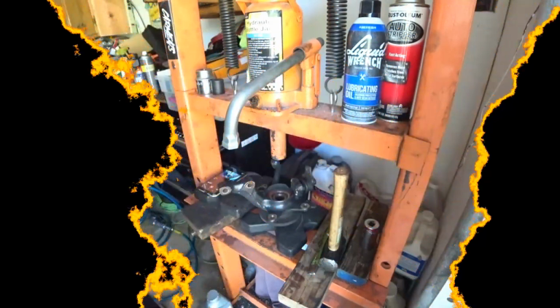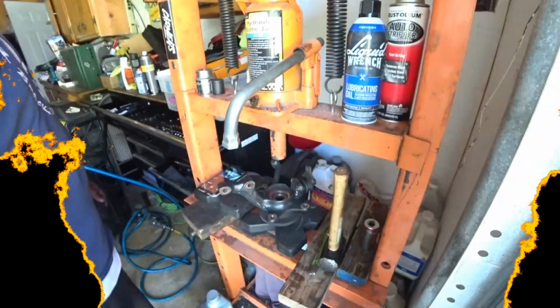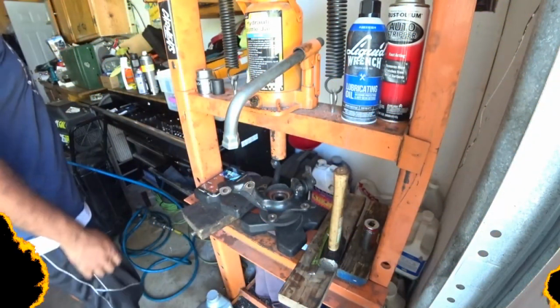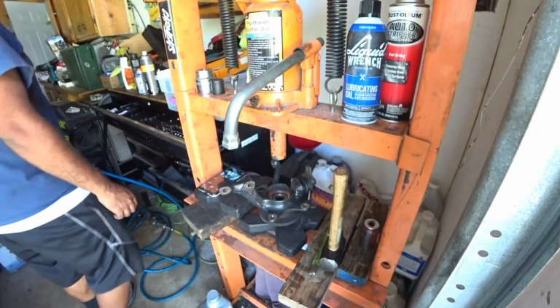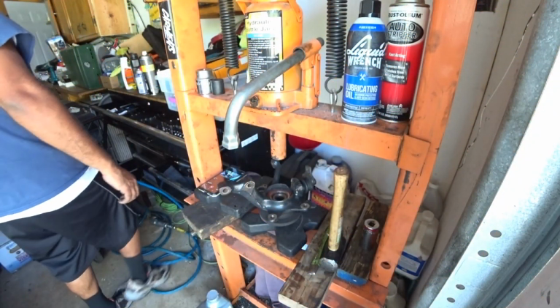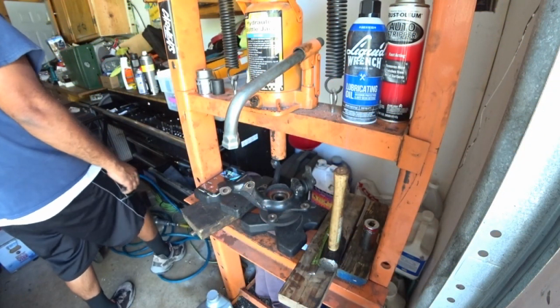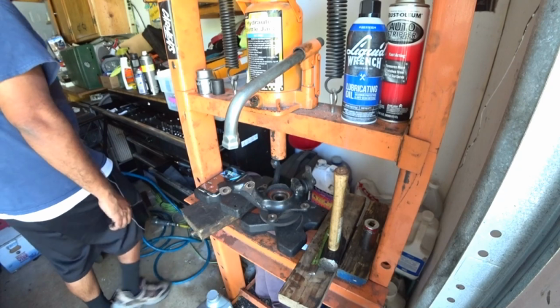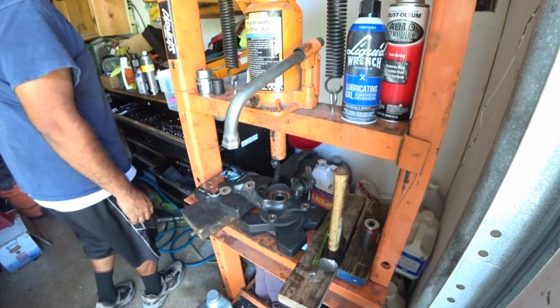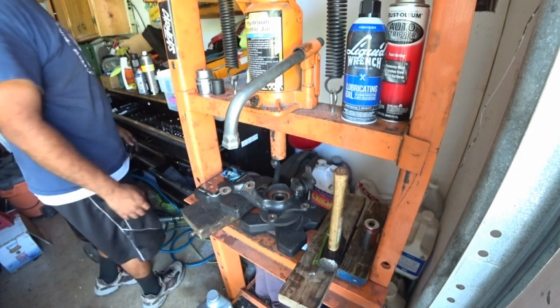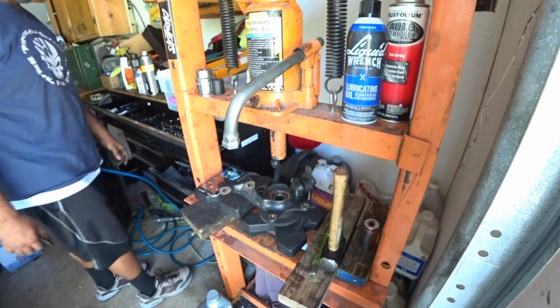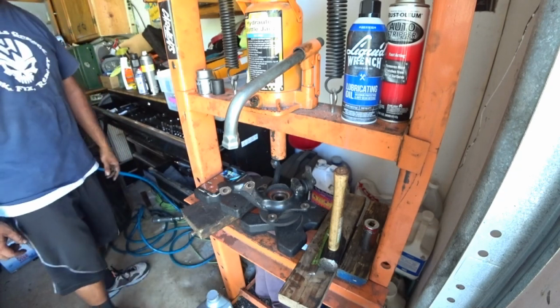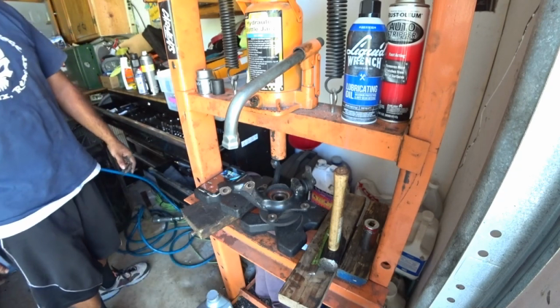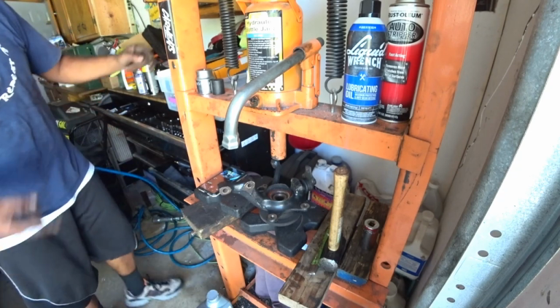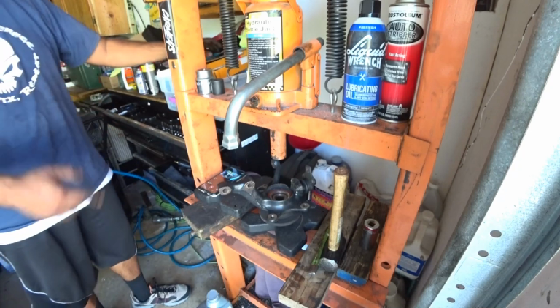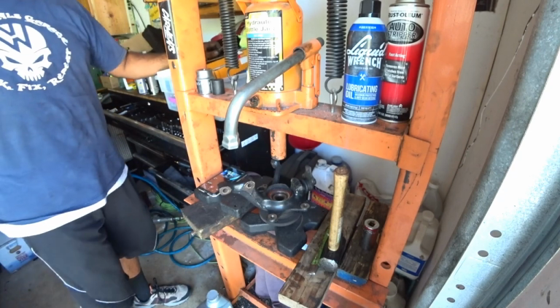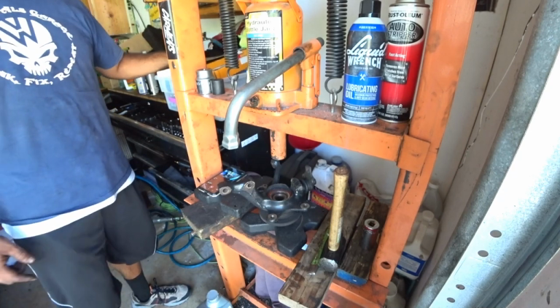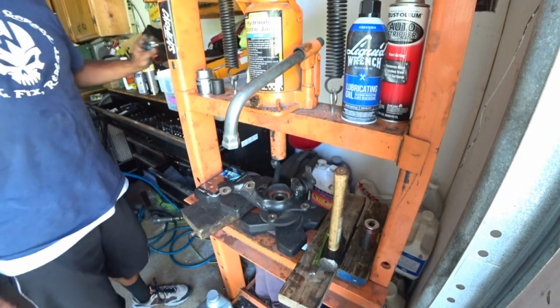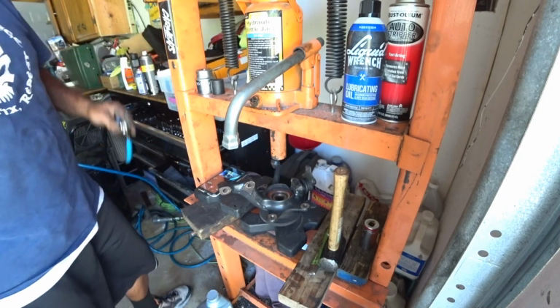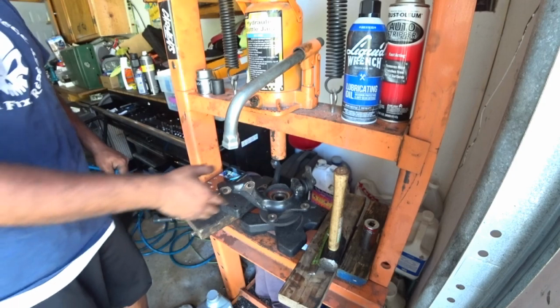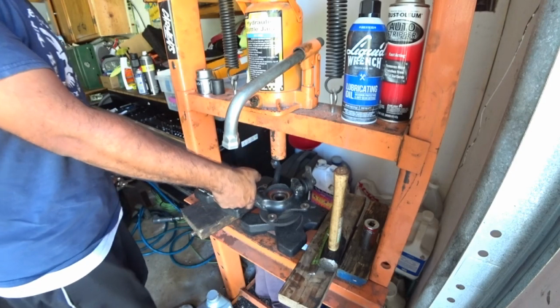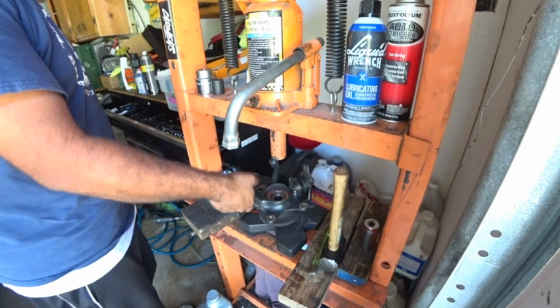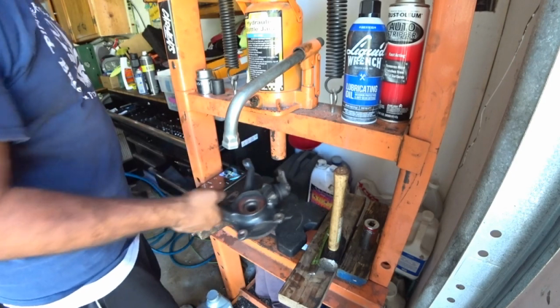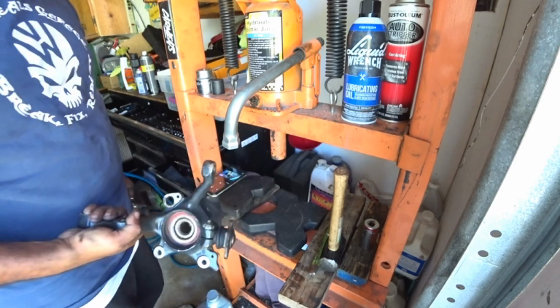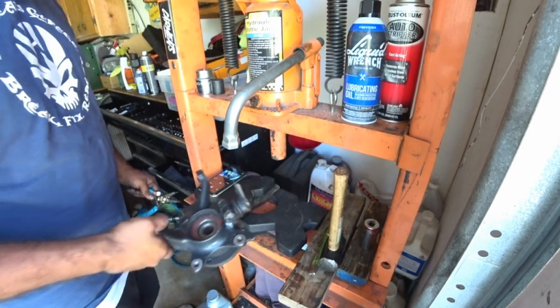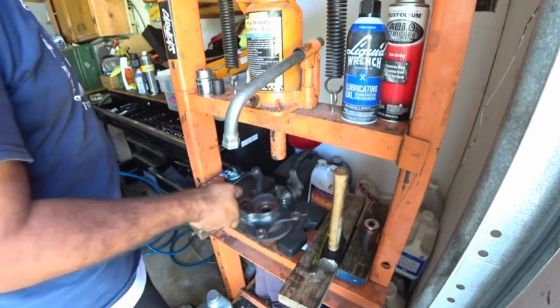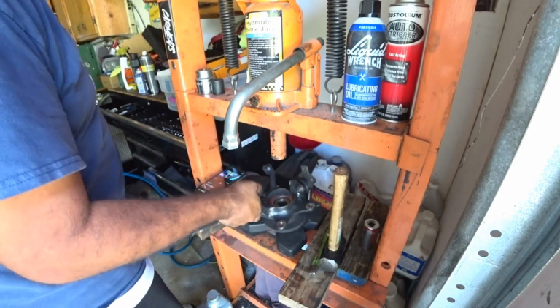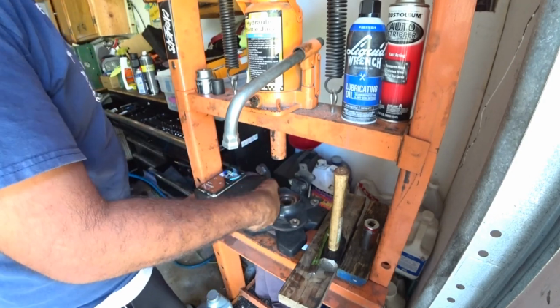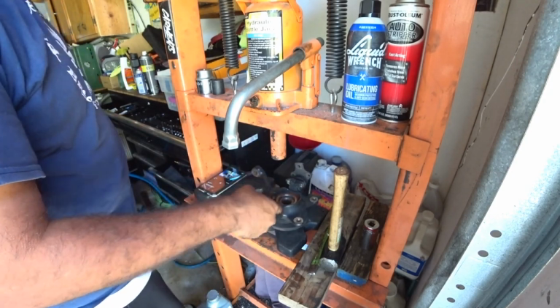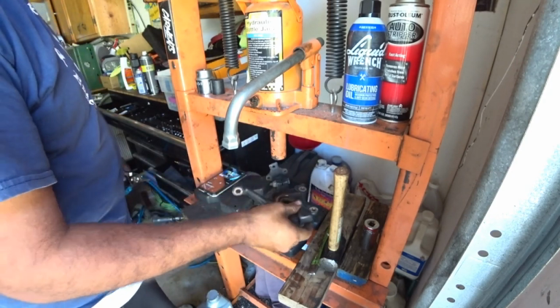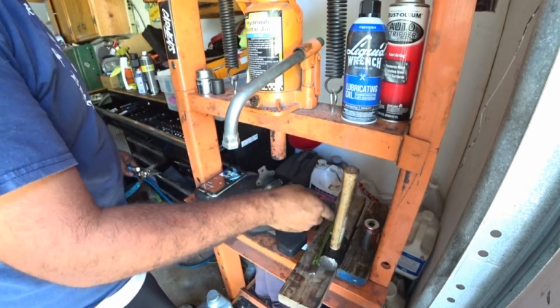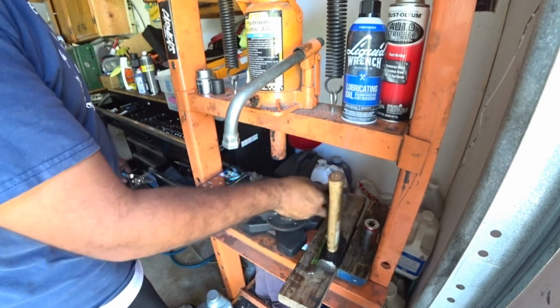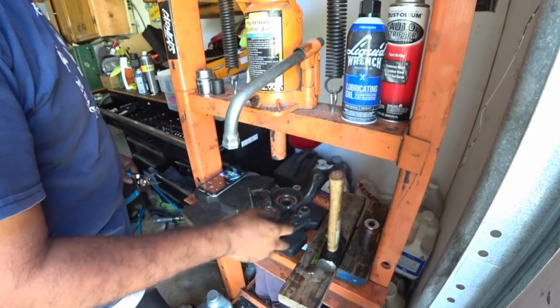Hey everybody, today we're going to take some wheel bearings out of a Mark II. These are G60 Corrado spindles. This is how you're going to do your big brake upgrade for your Mark II.